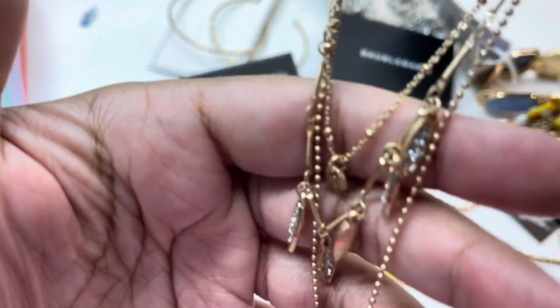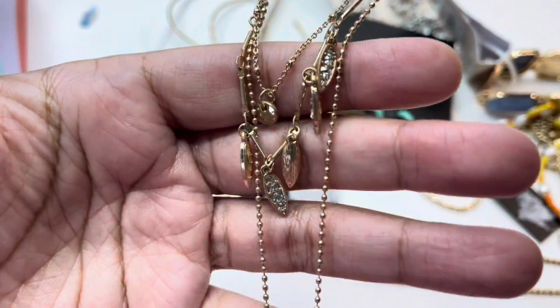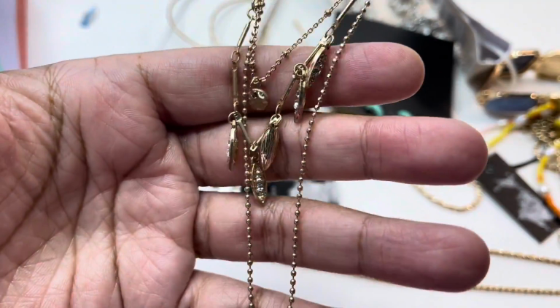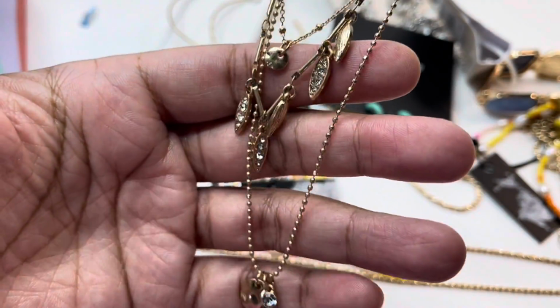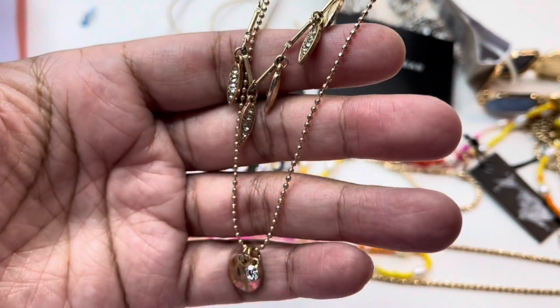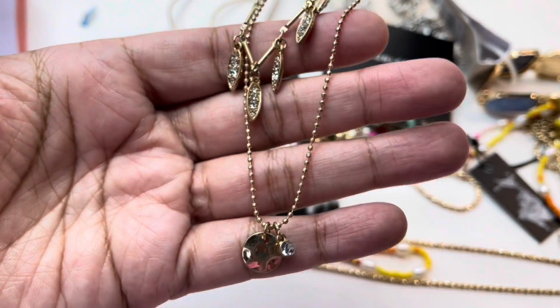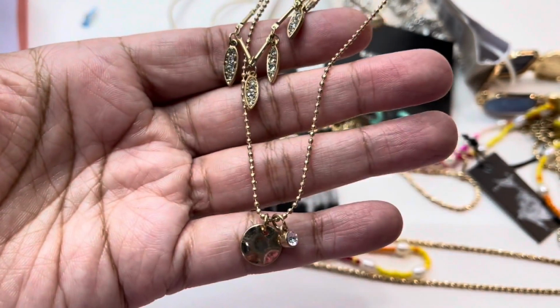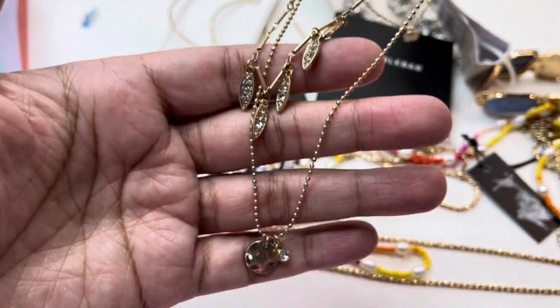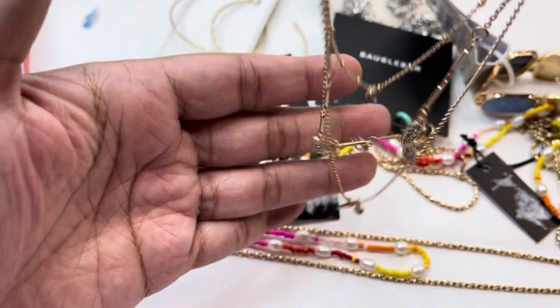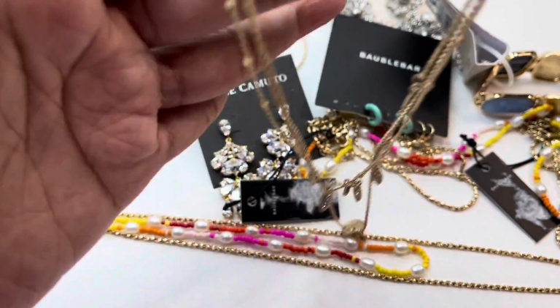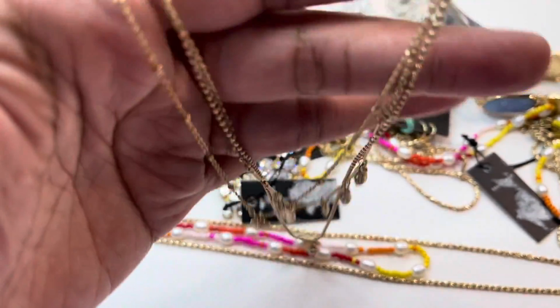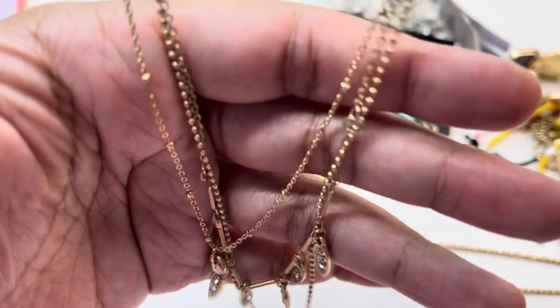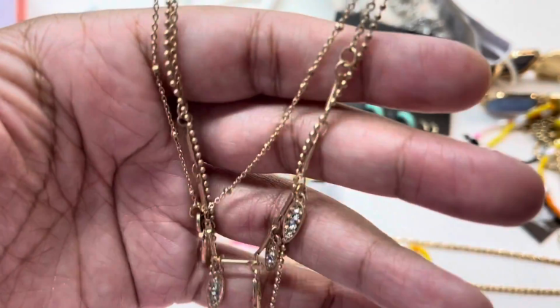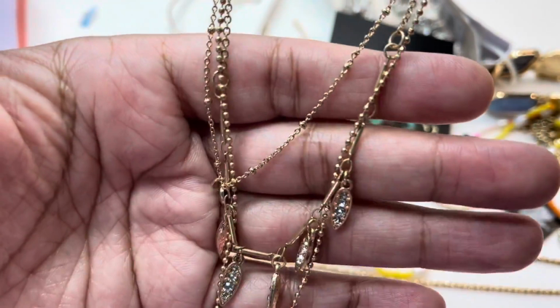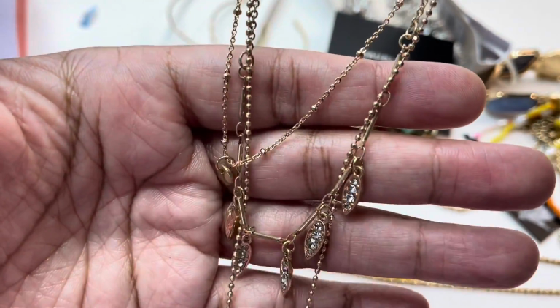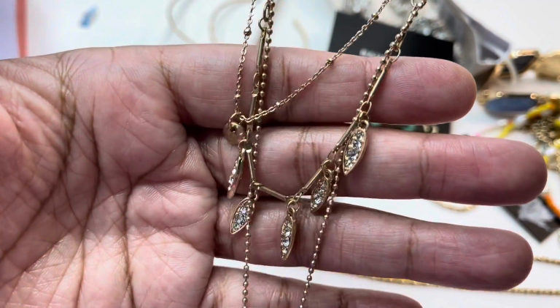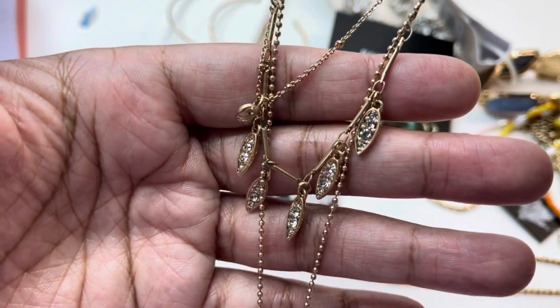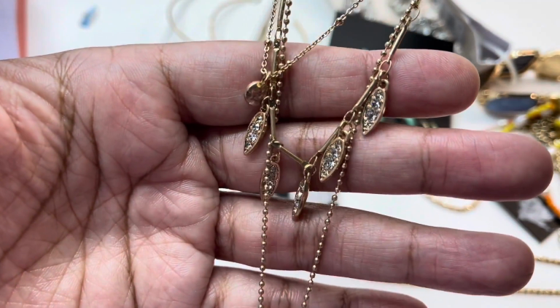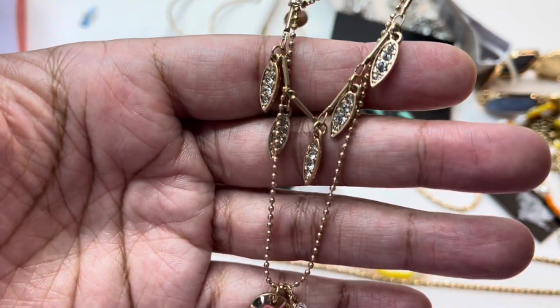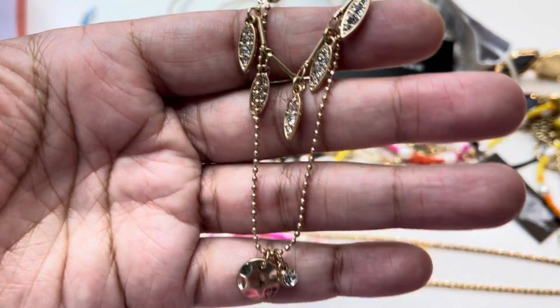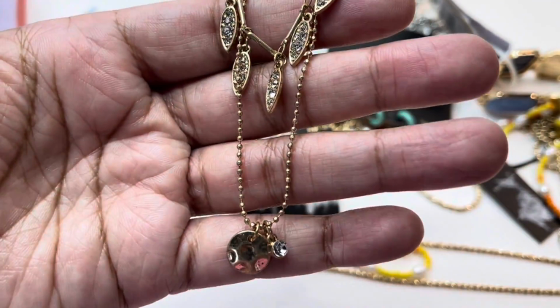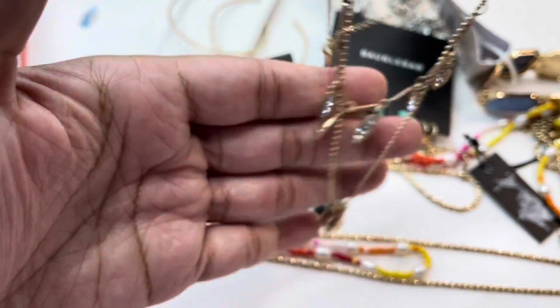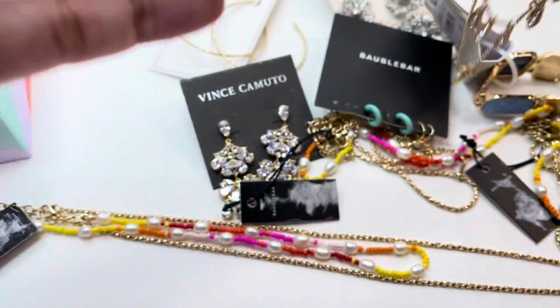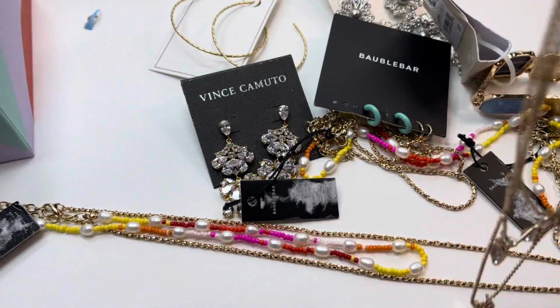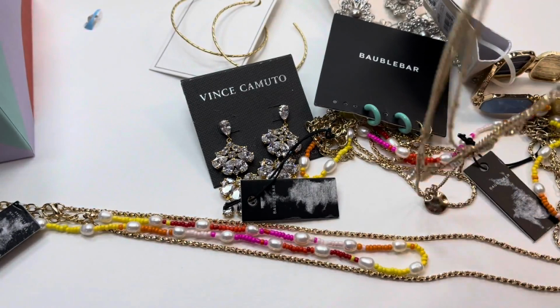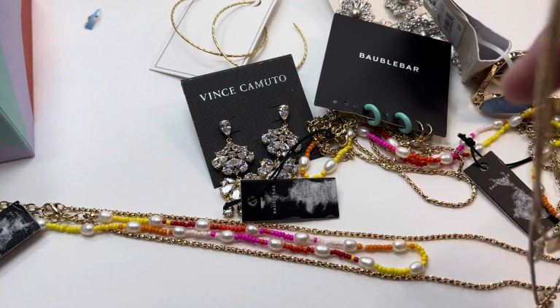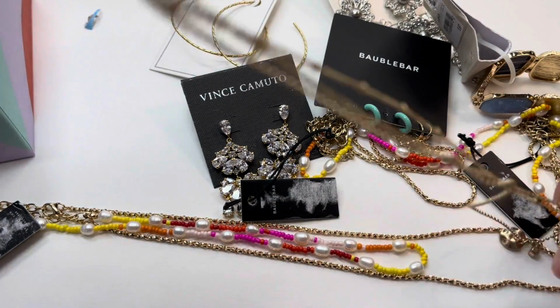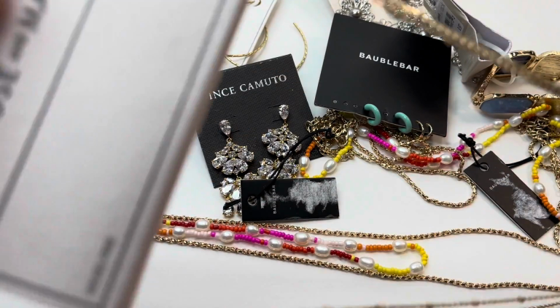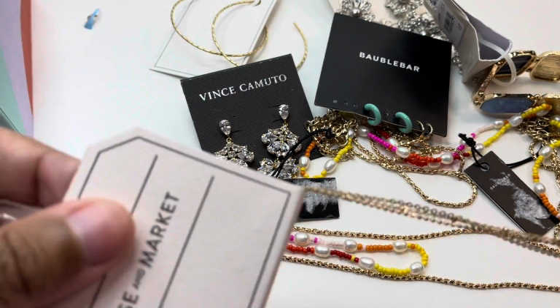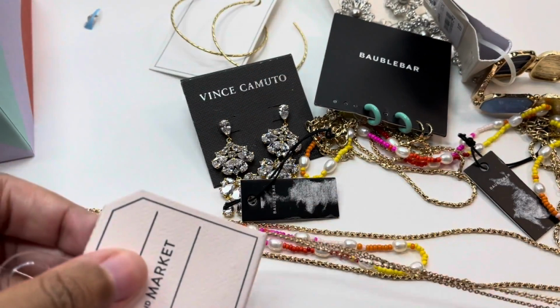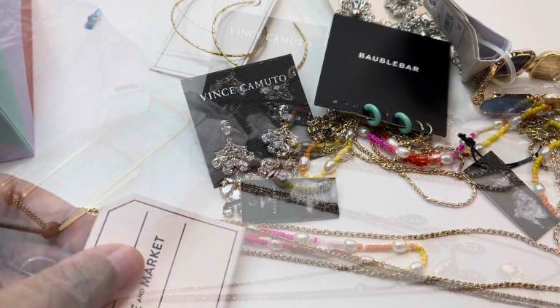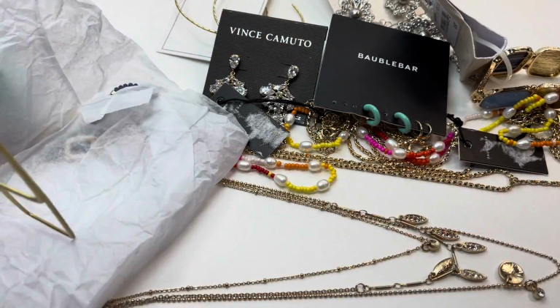We have another necklace. This one is a single necklace but it has three strands. It has some CZs, it's gold tone, and it's very dainty and pretty.